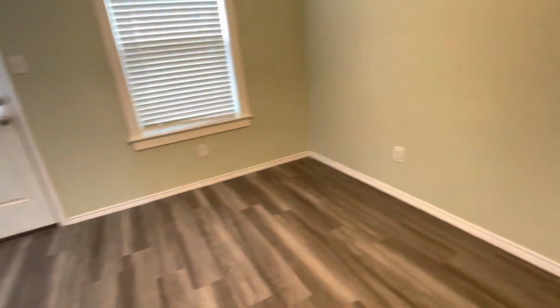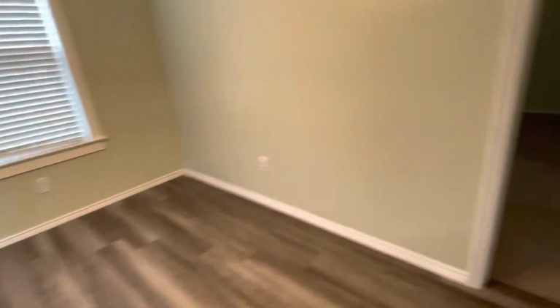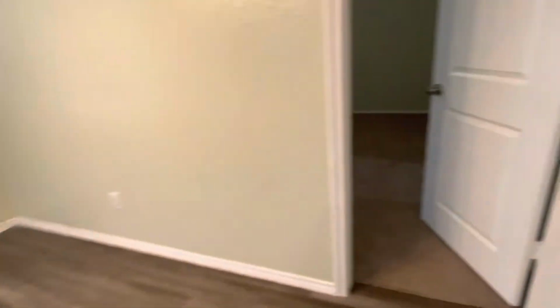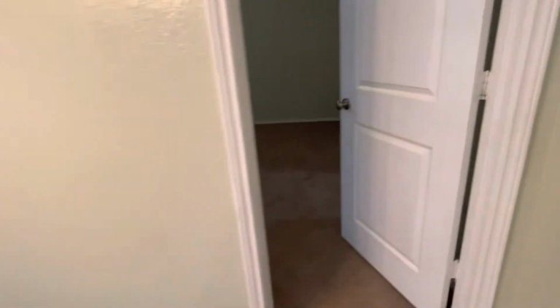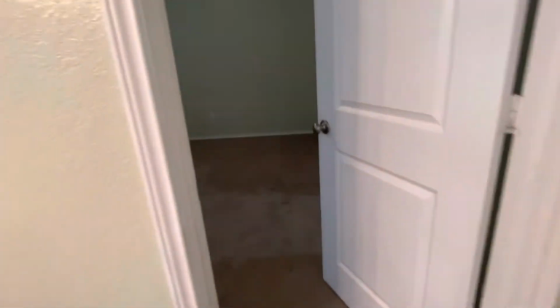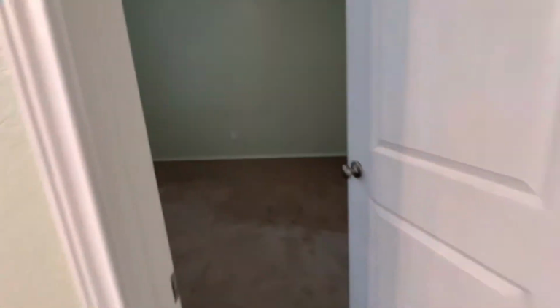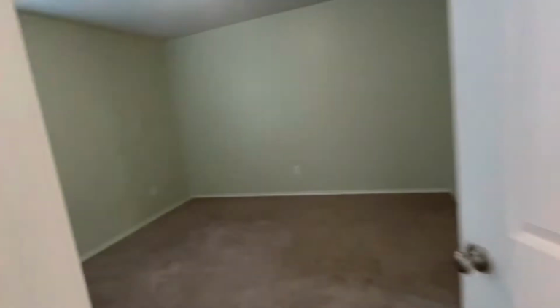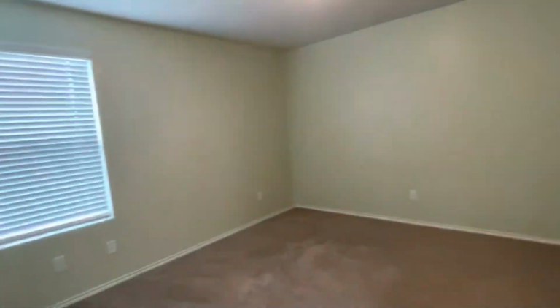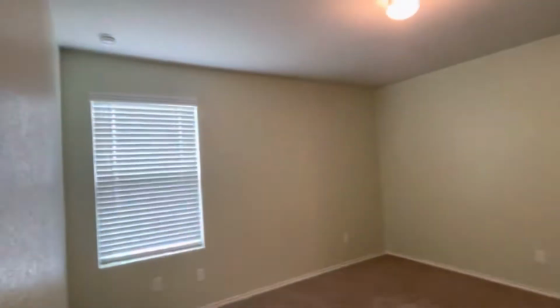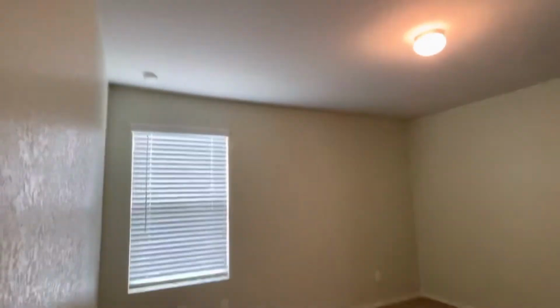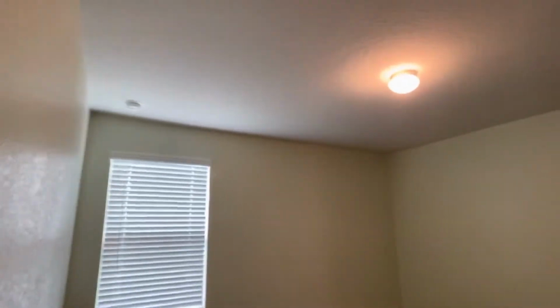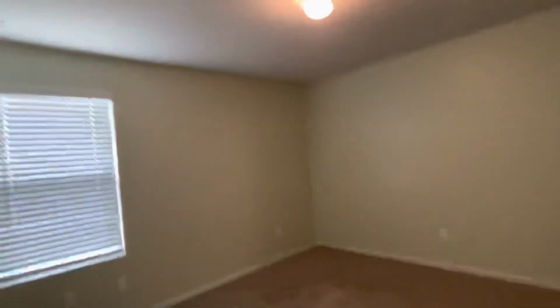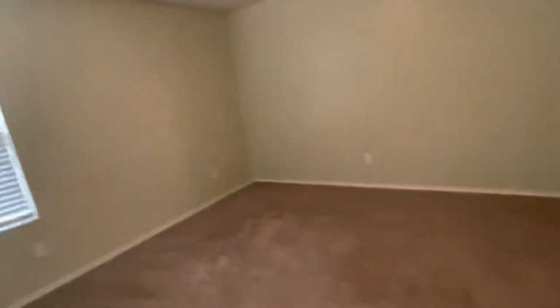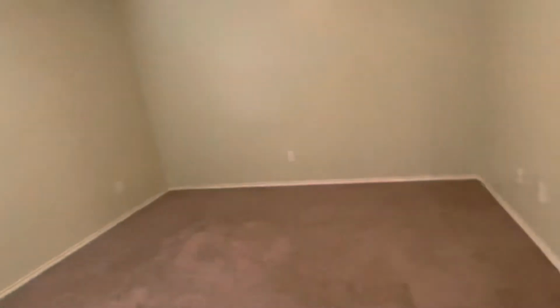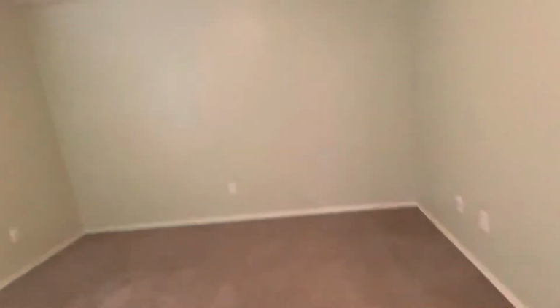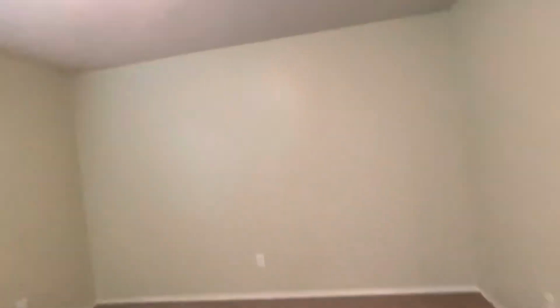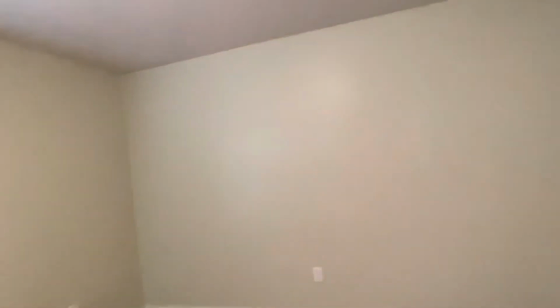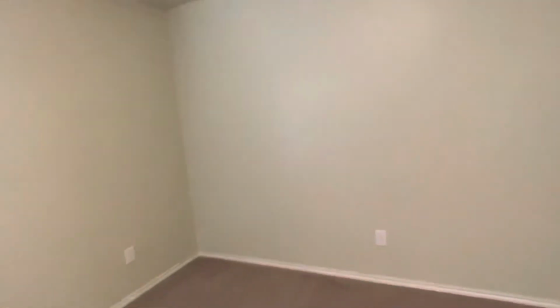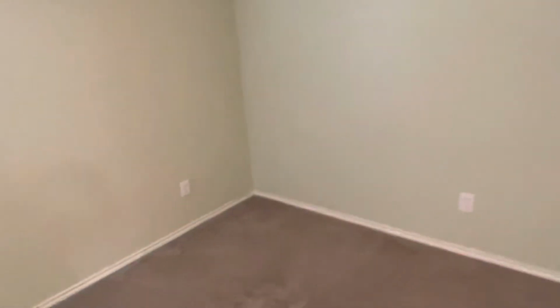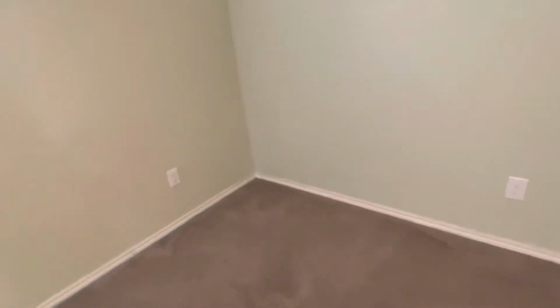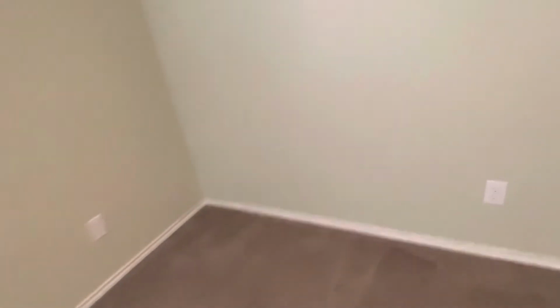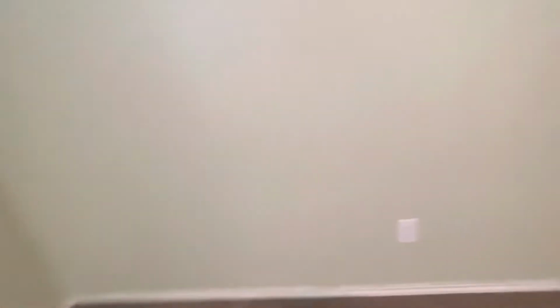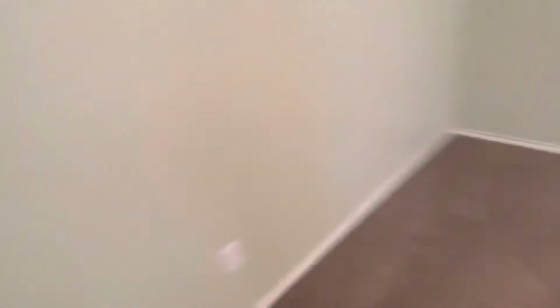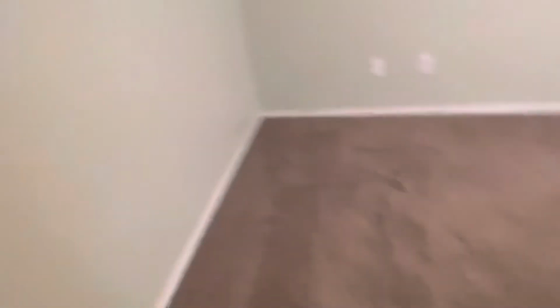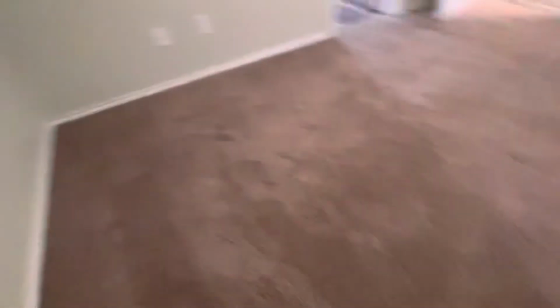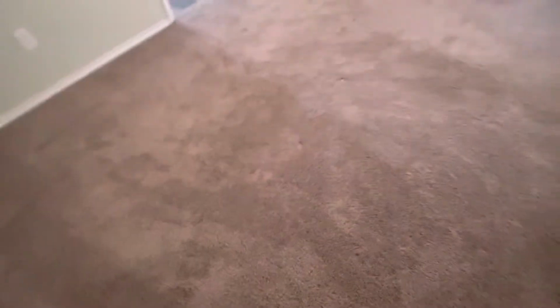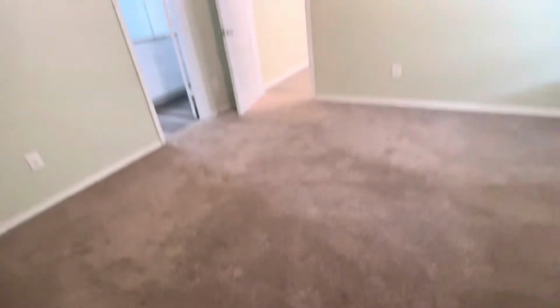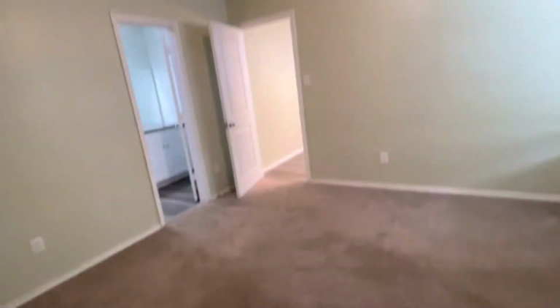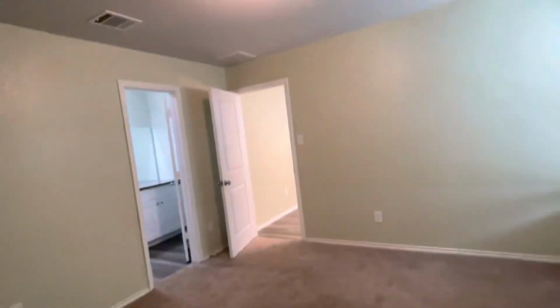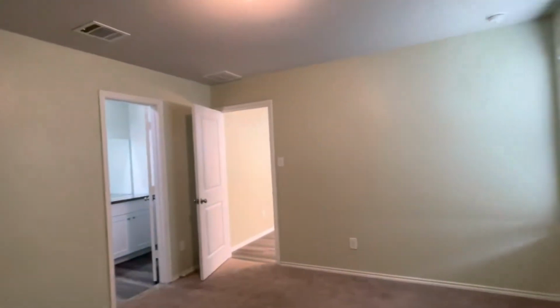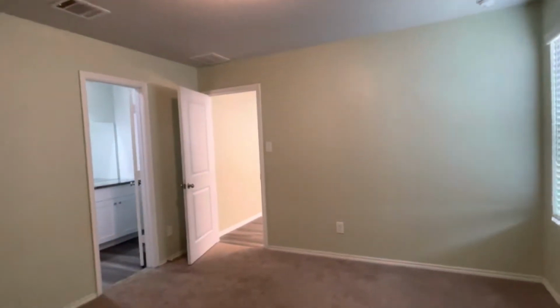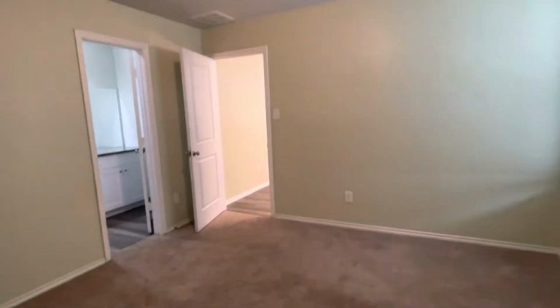And then the master bedroom is right here — nice big size master bedroom. The carpet and flooring is in excellent shape.